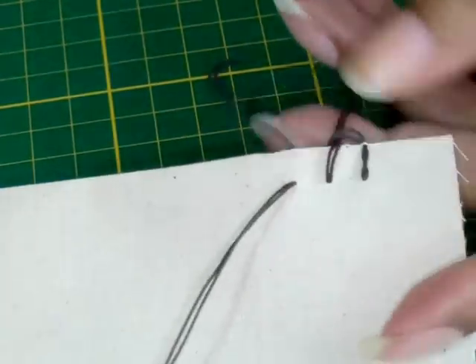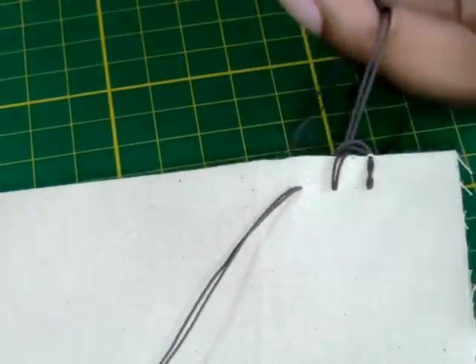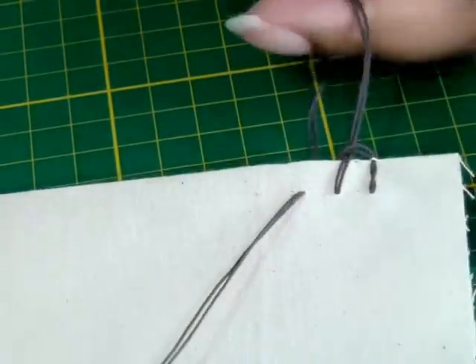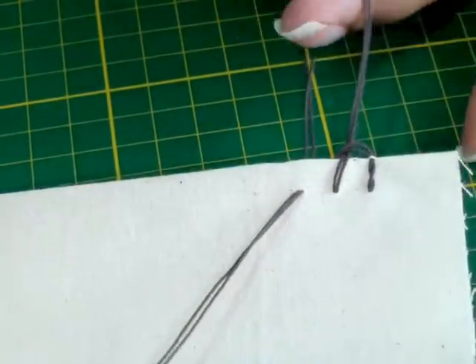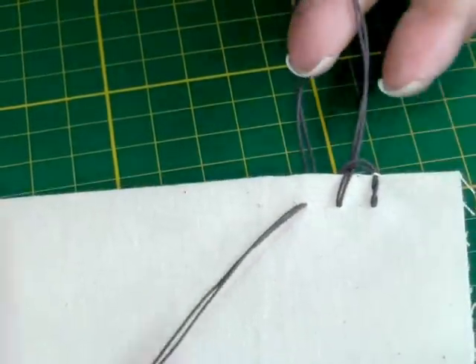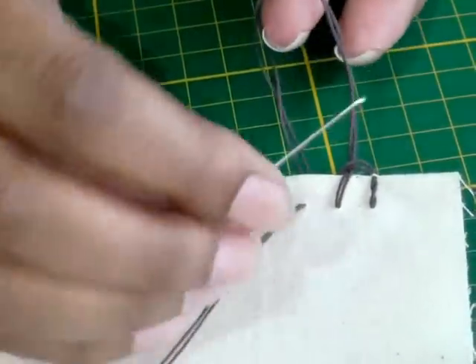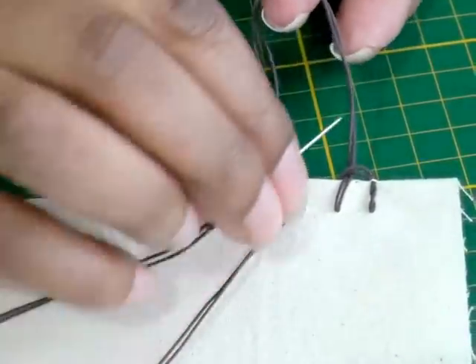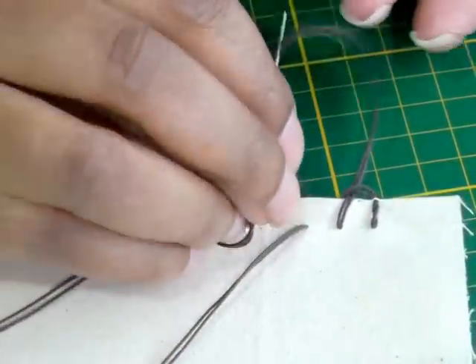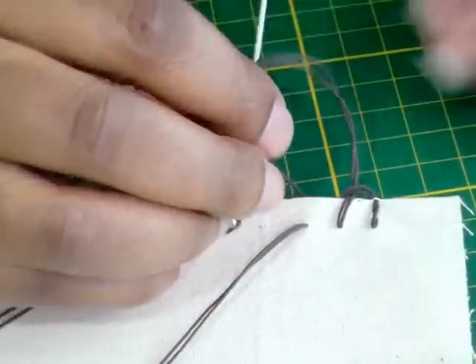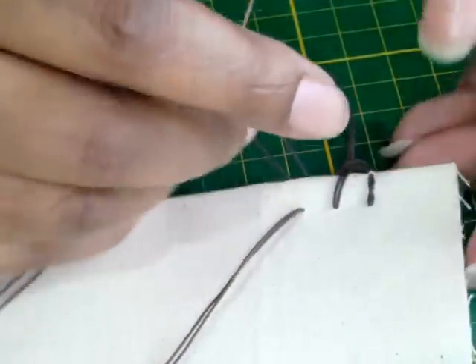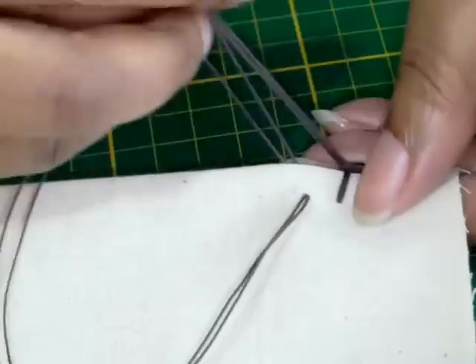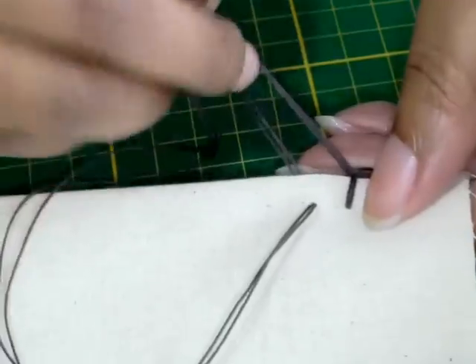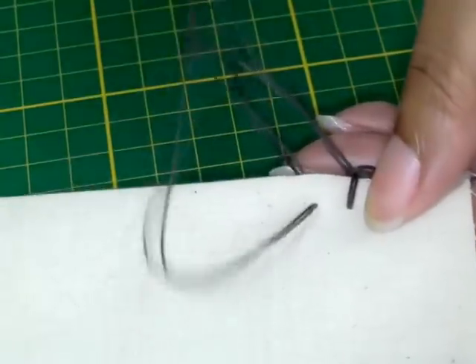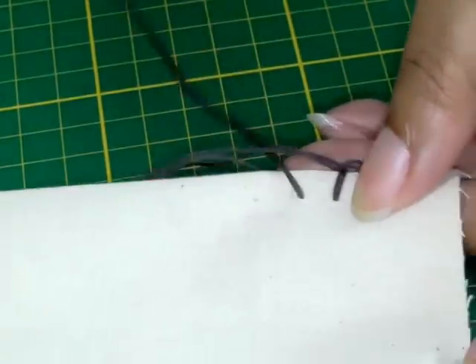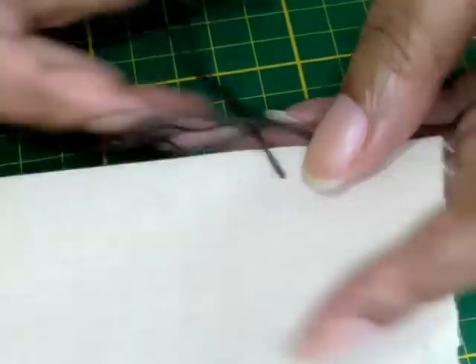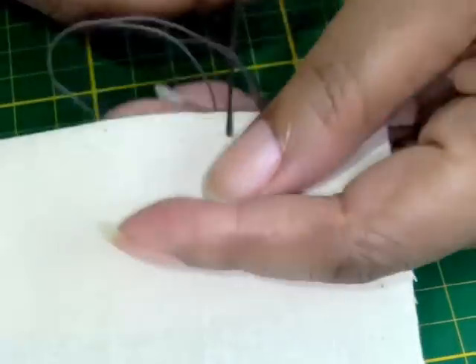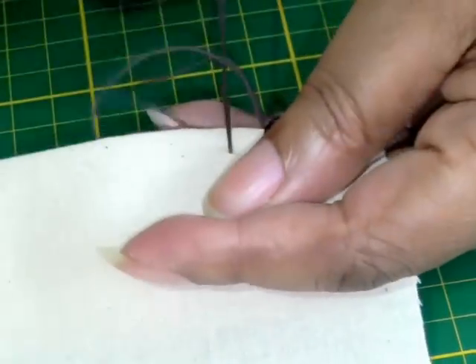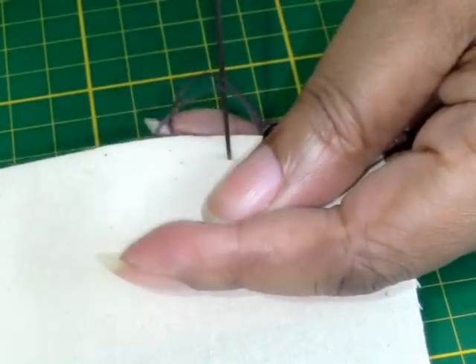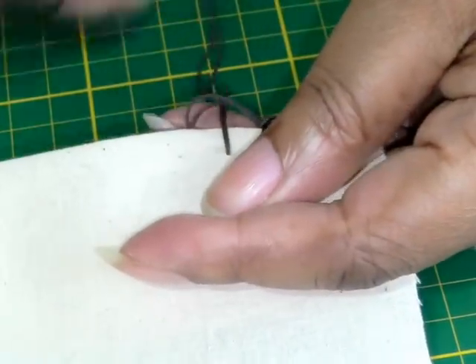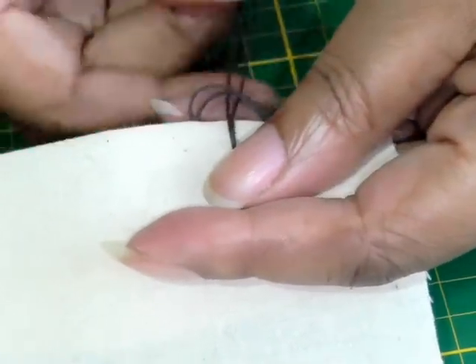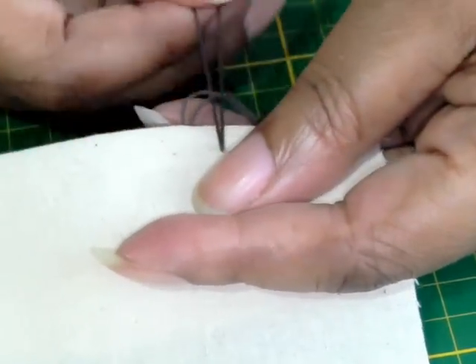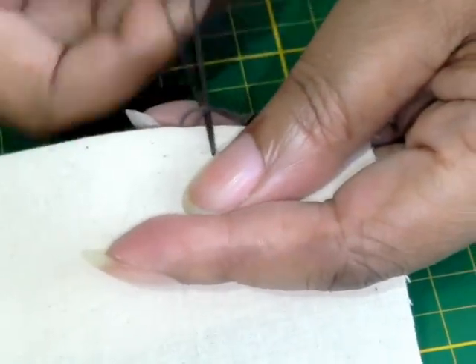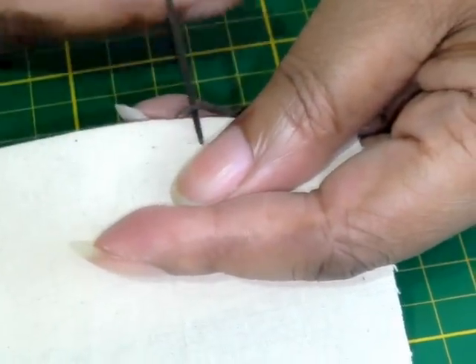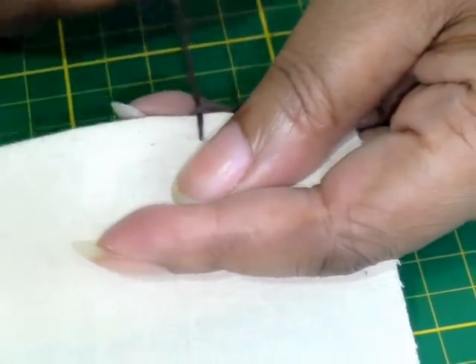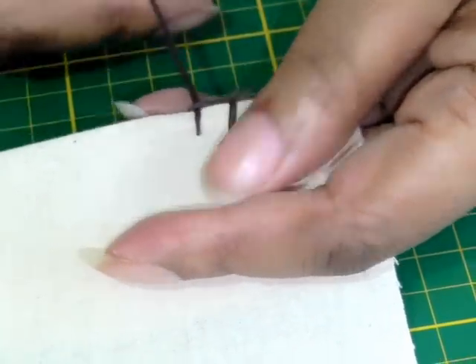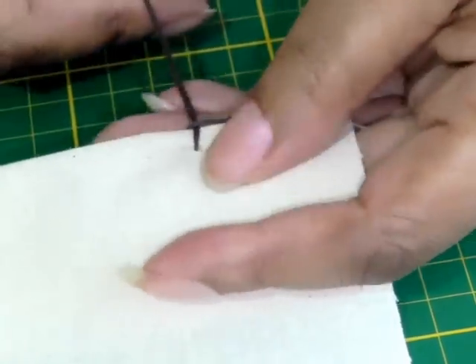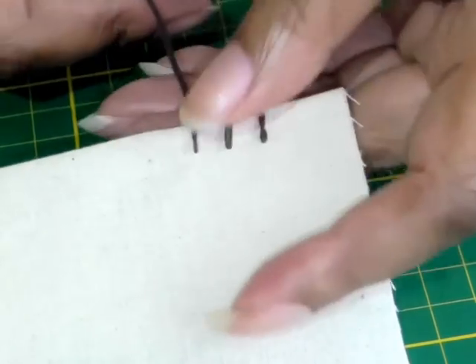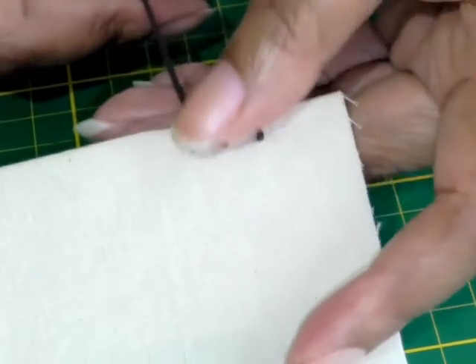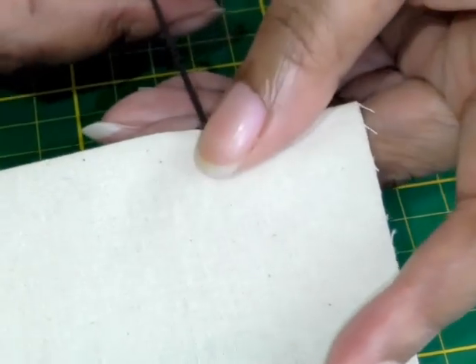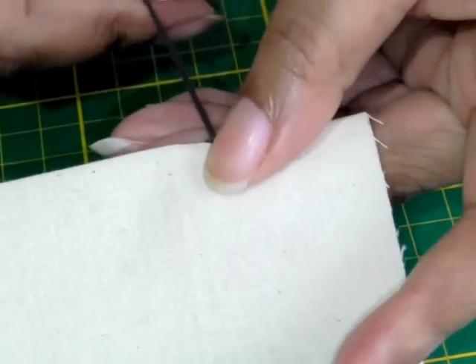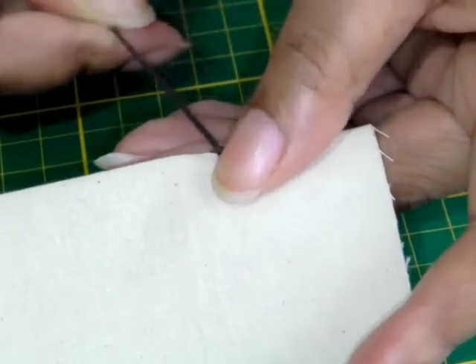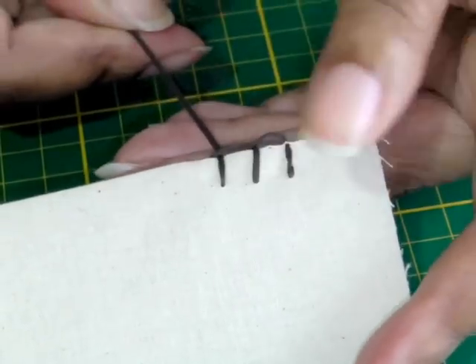Create the loop, pull your needle through the loop, and then using your fingers just pull that and find the right tension that you're happy with.